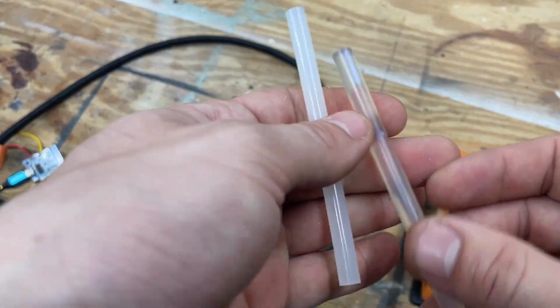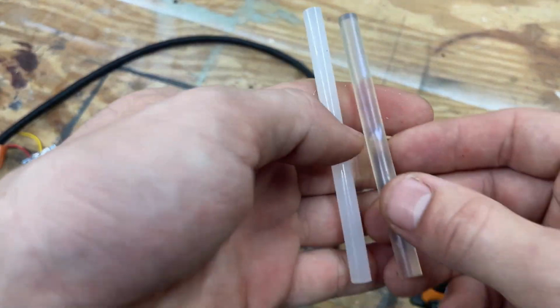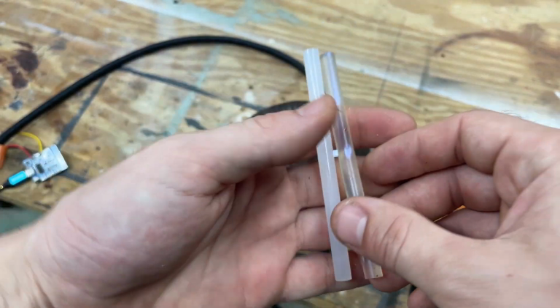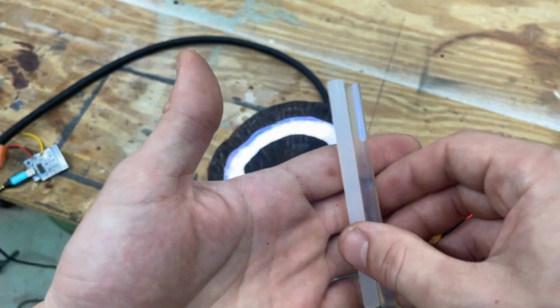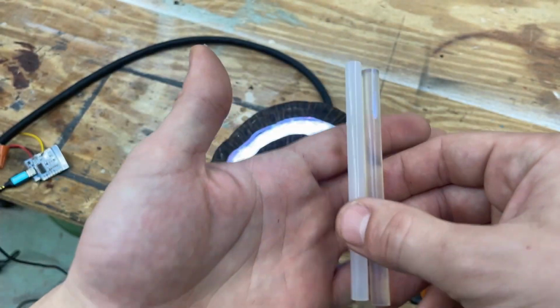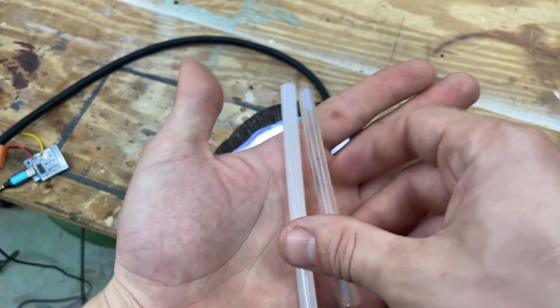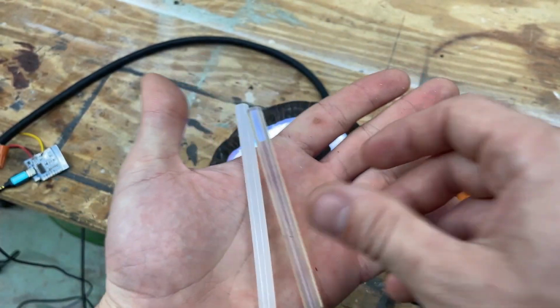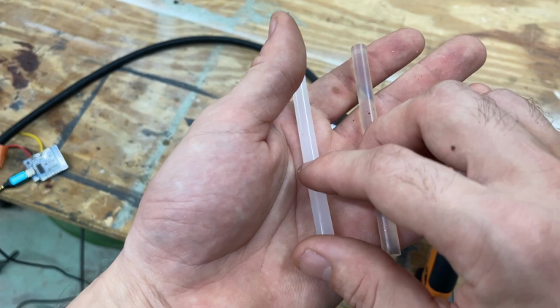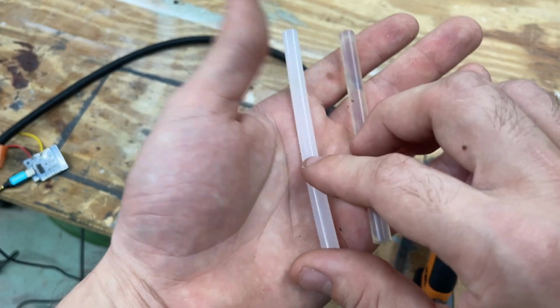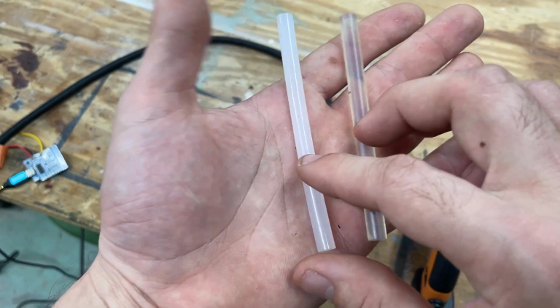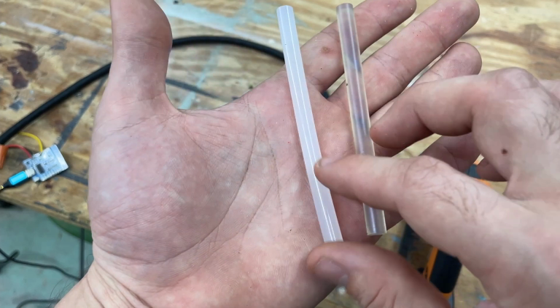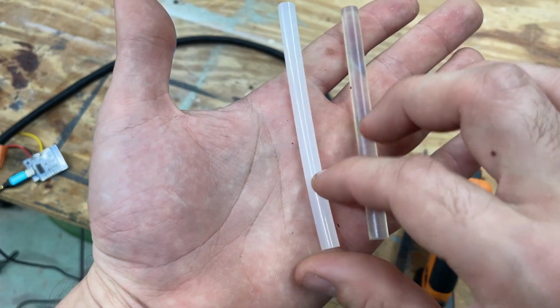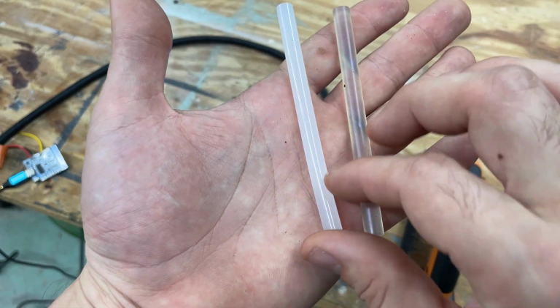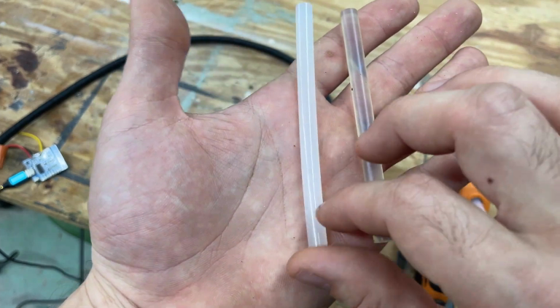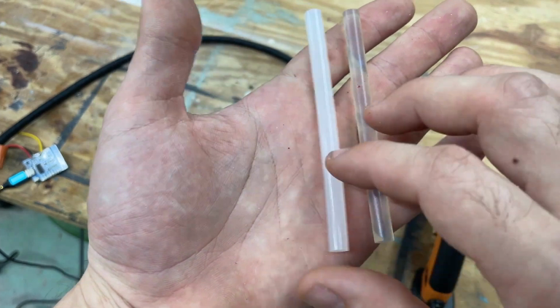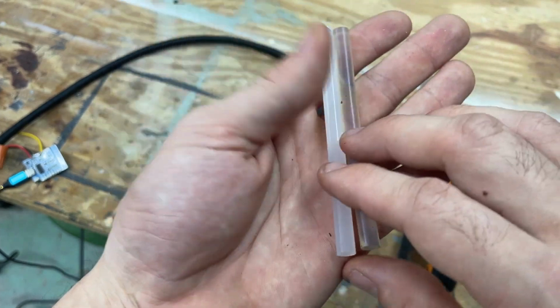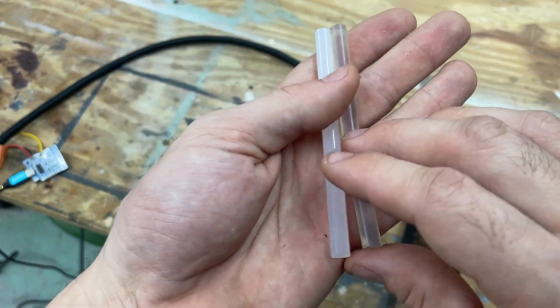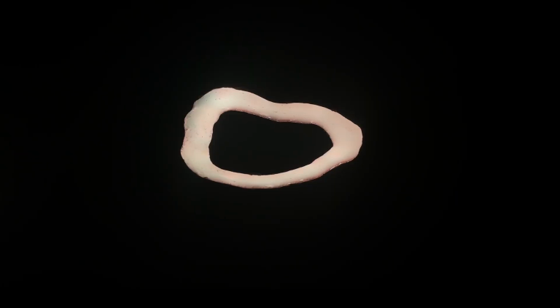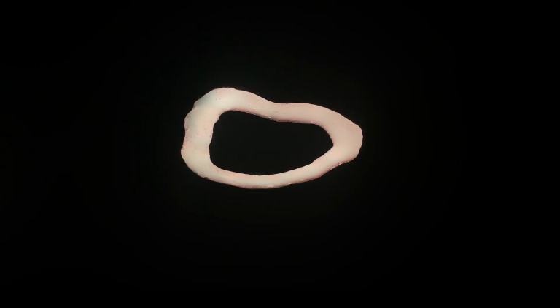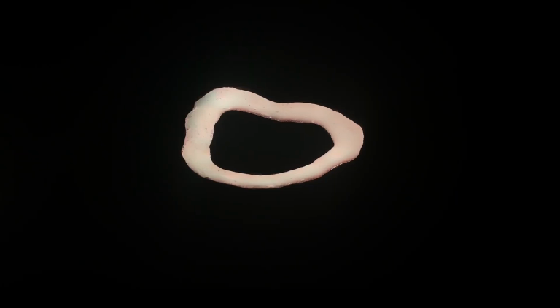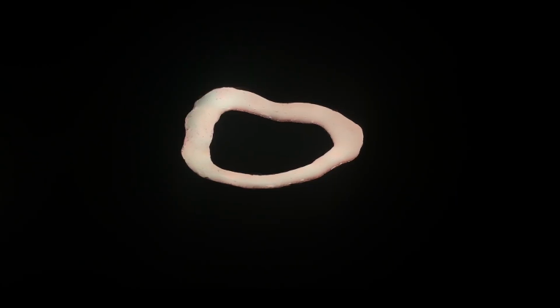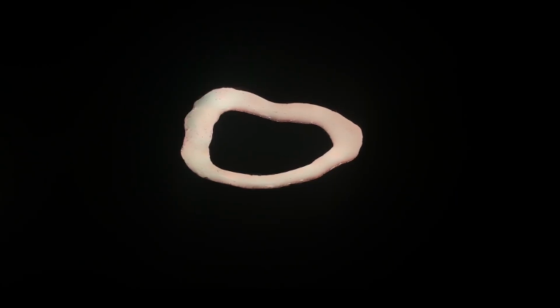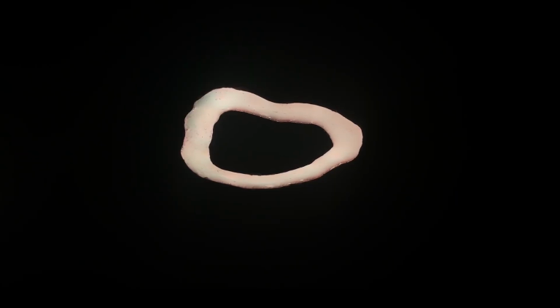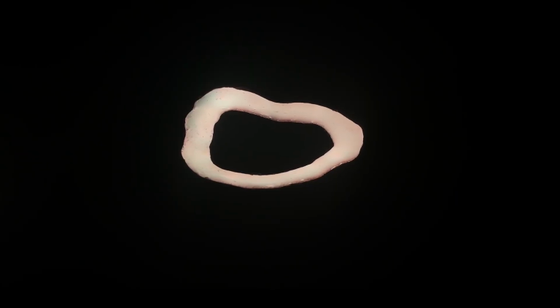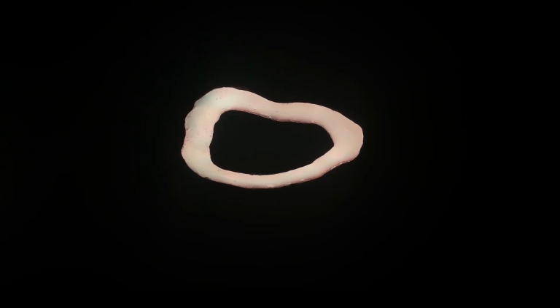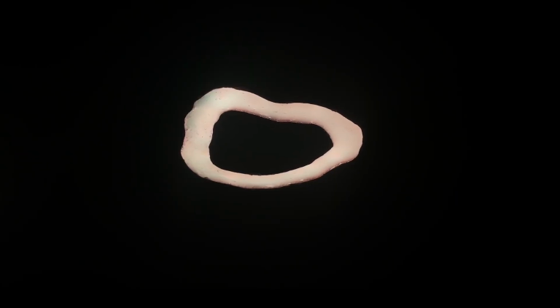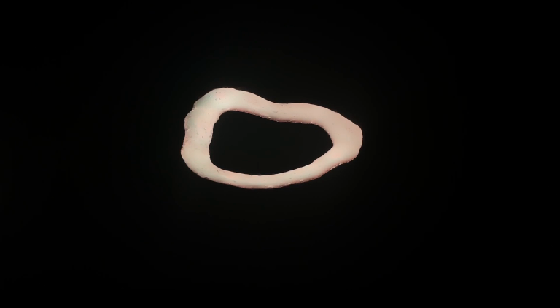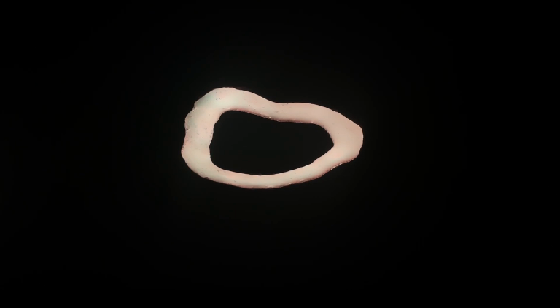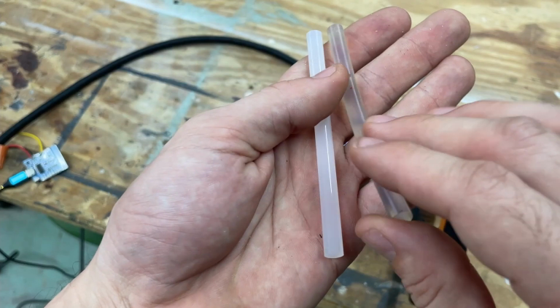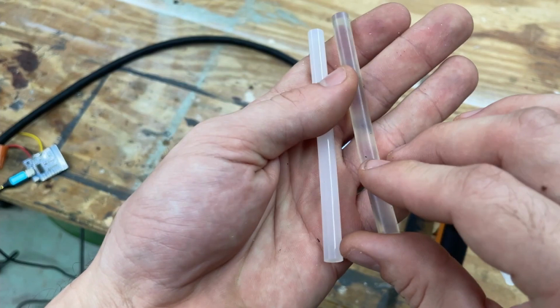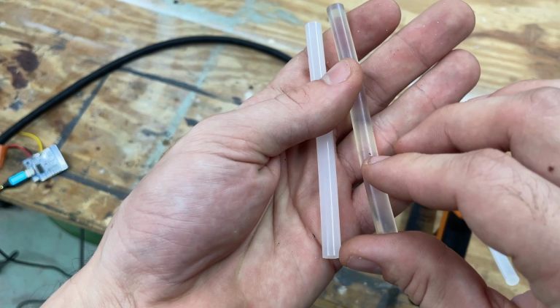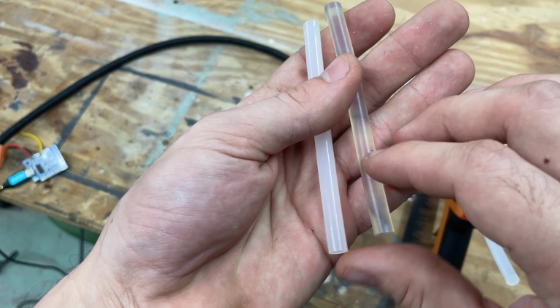First is choosing the right type of hot glue. This frosted white type of hot glue does a much better job at getting more diffusion compared to the crystal clear hot glue.